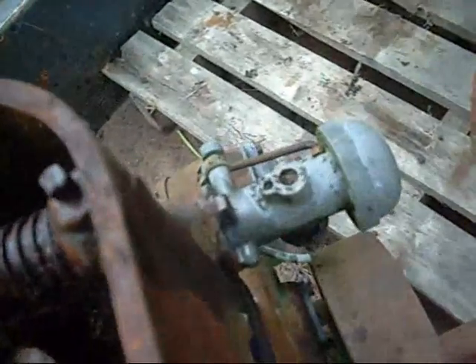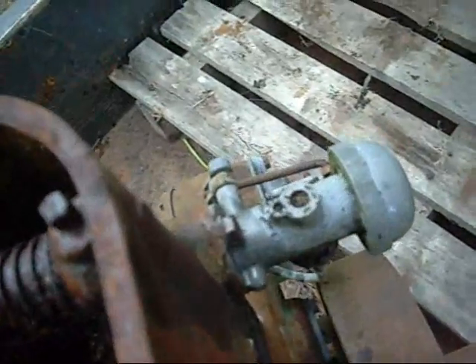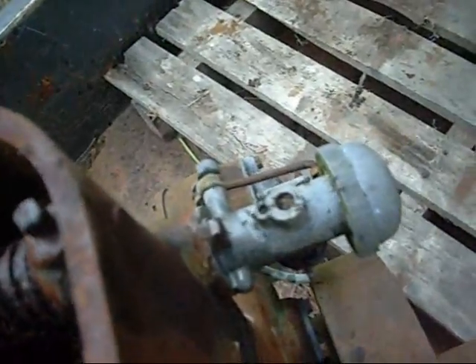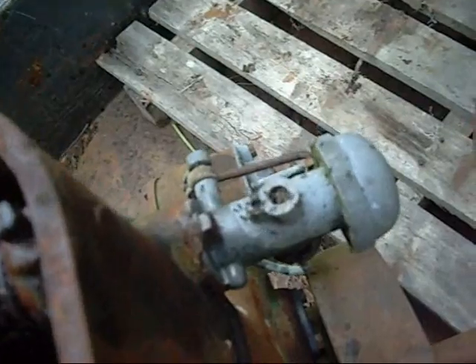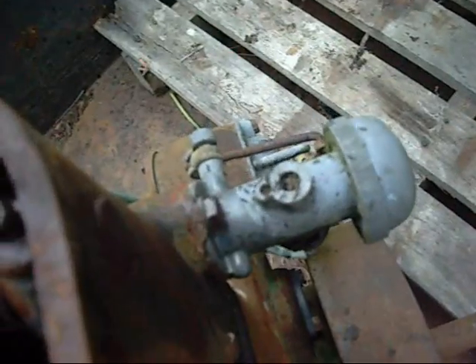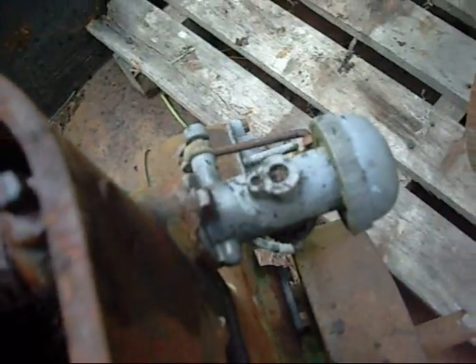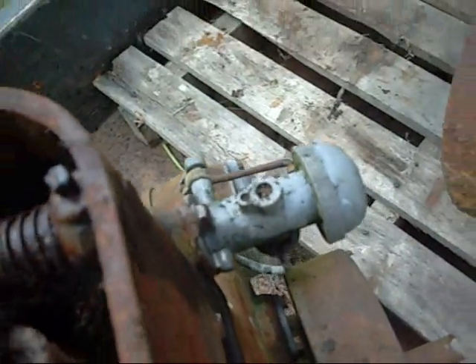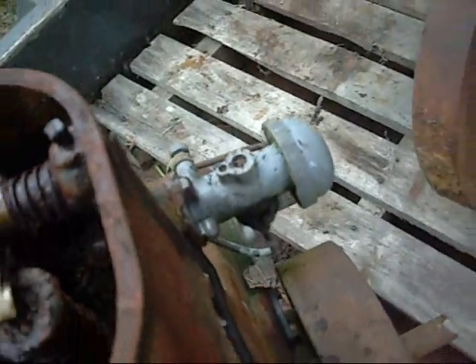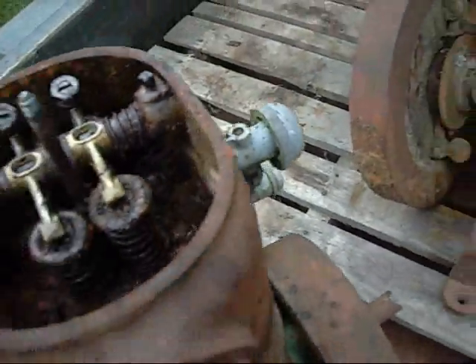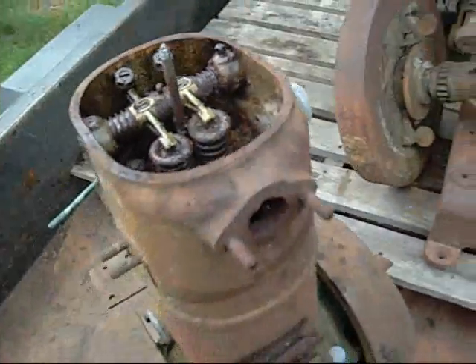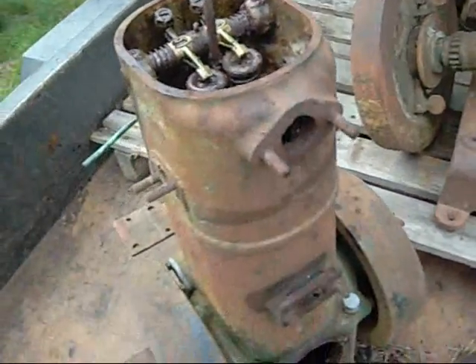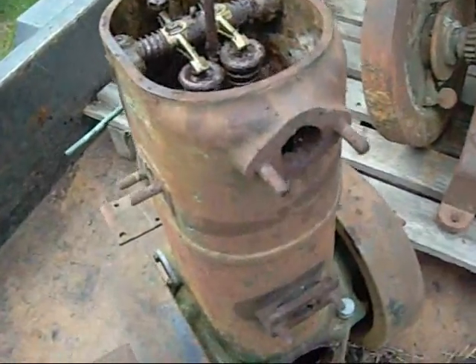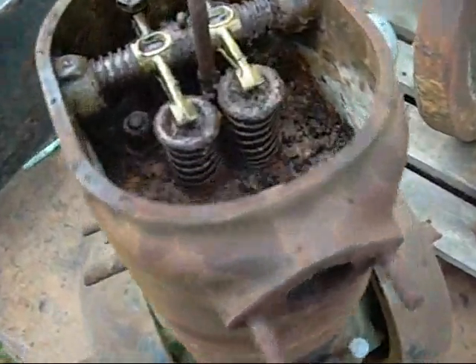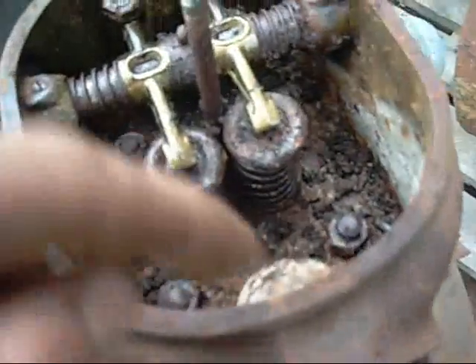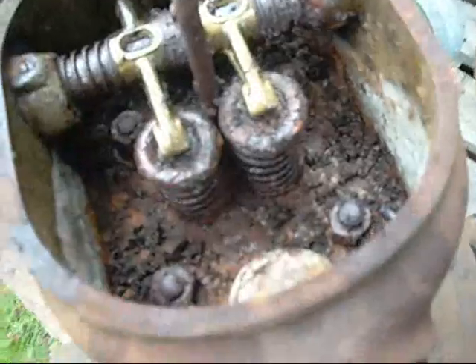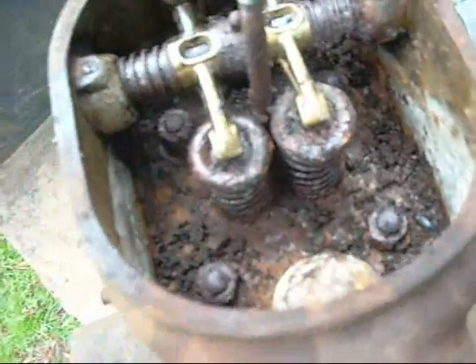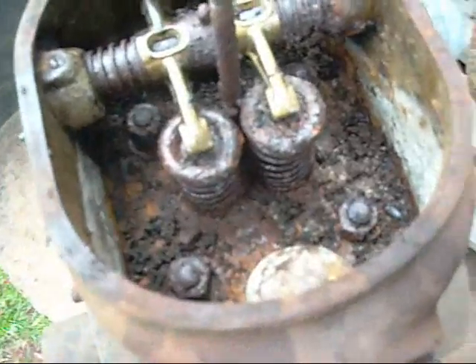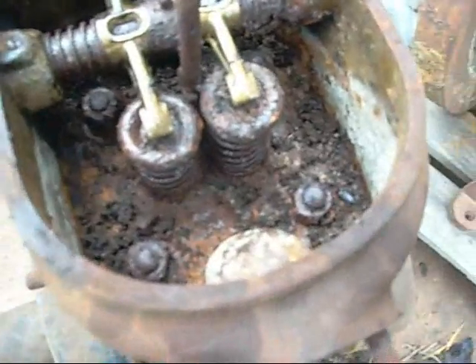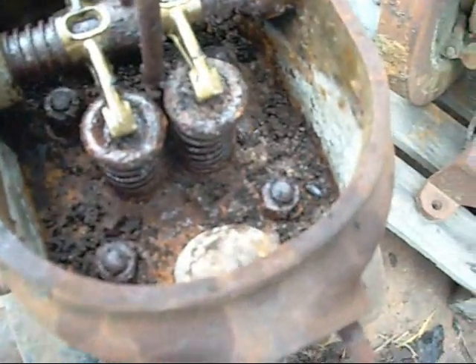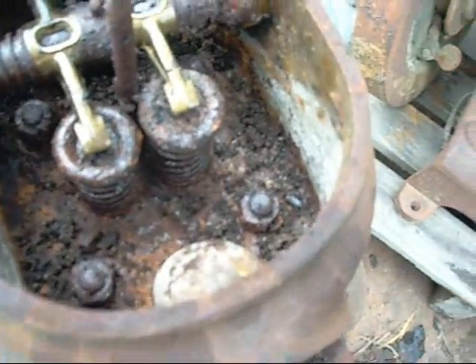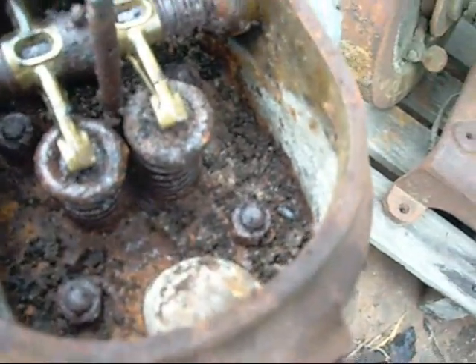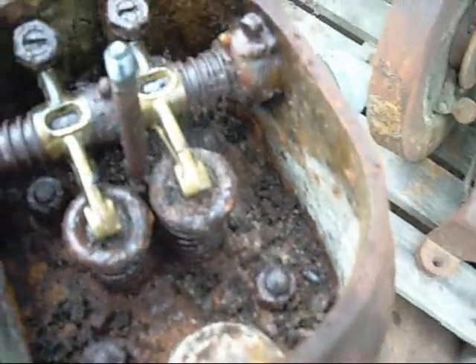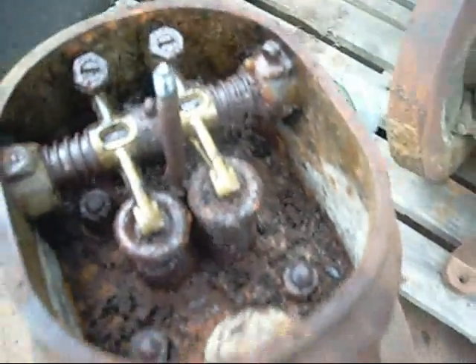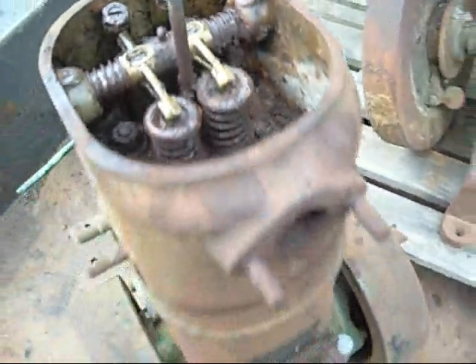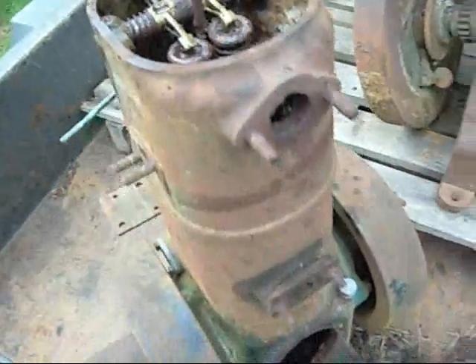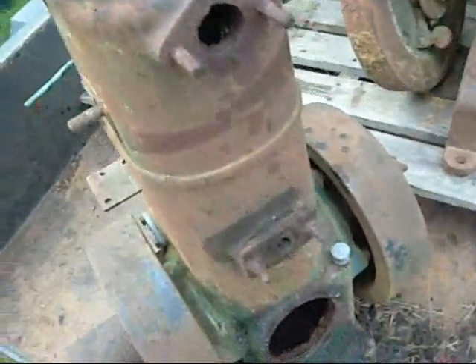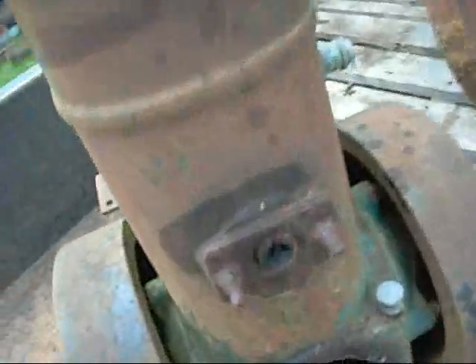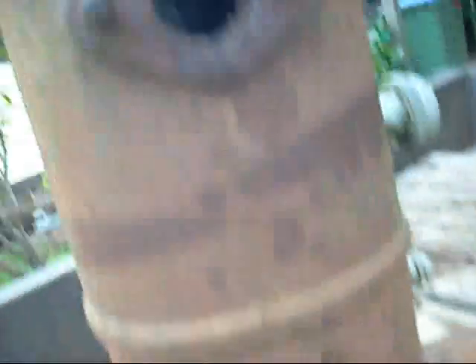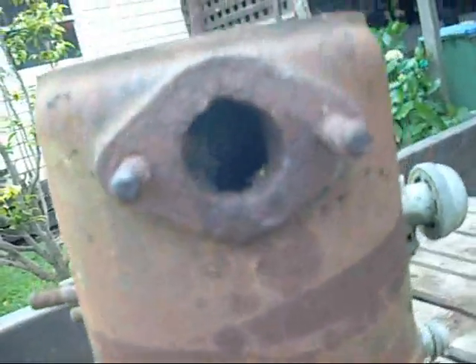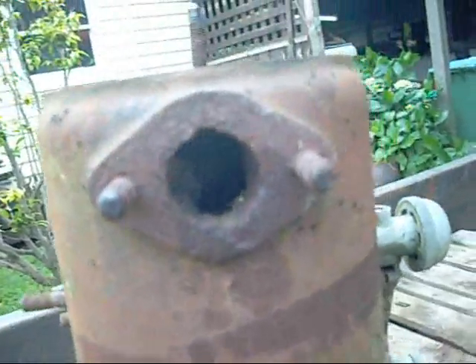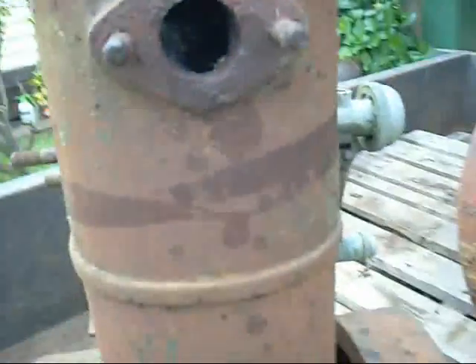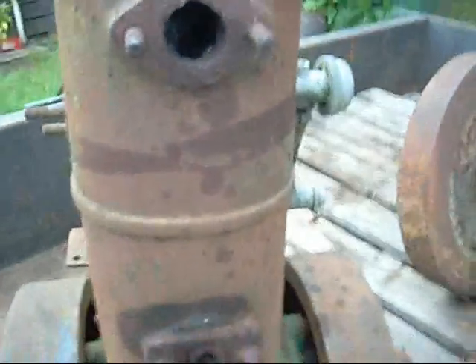They're even in the carburetor. Damn ants — they make such a mess. They carry crap in to make their nests. Most of that dirt wouldn't have just gotten in there by itself; the ants have actually deposited it there.